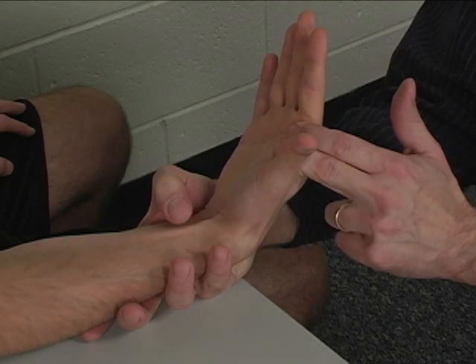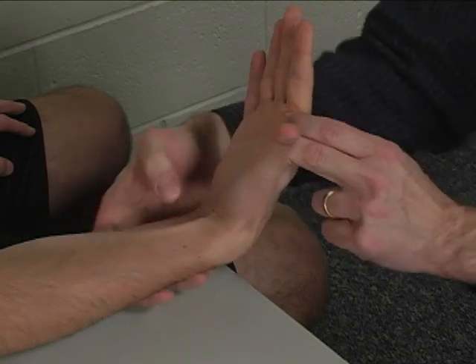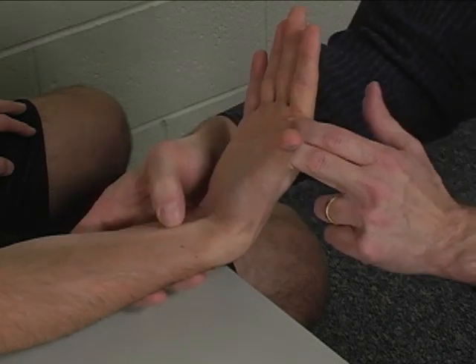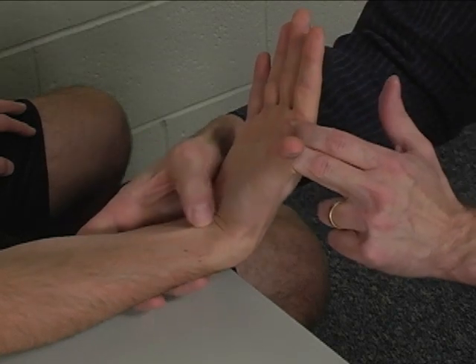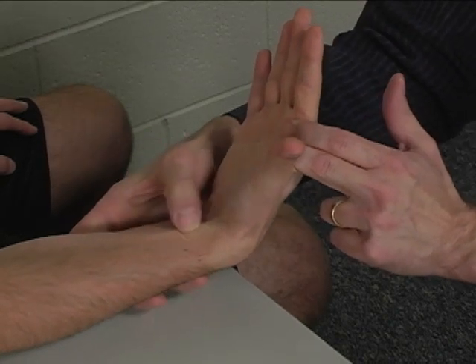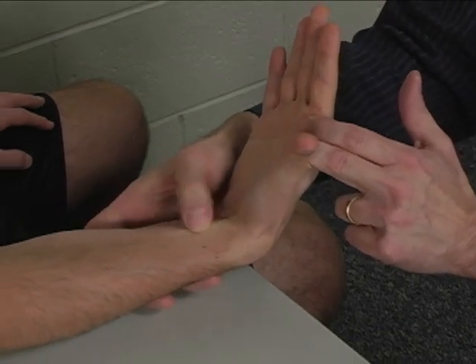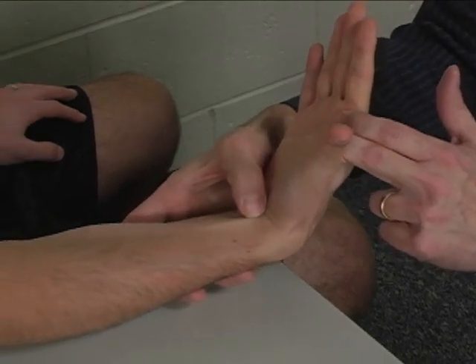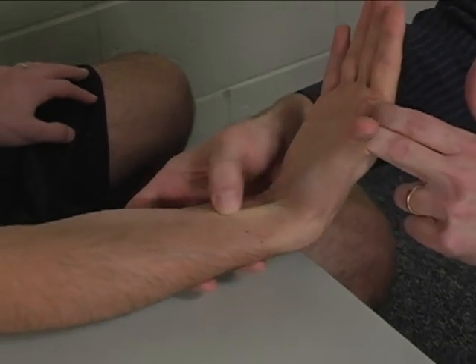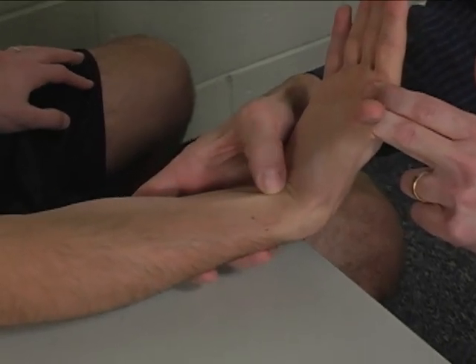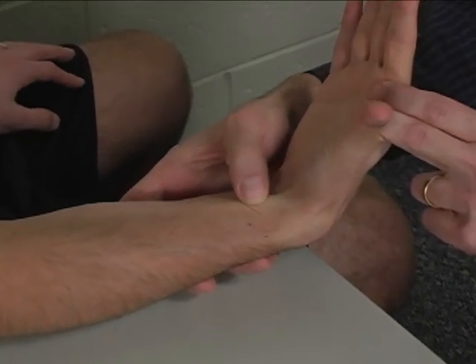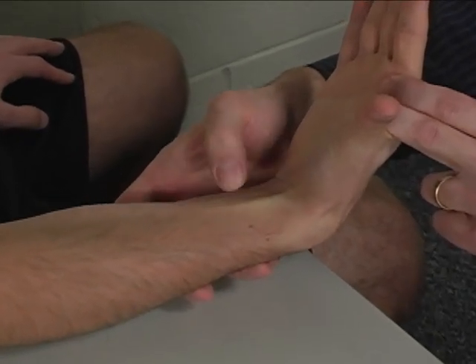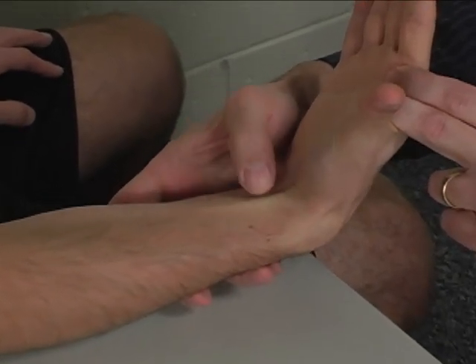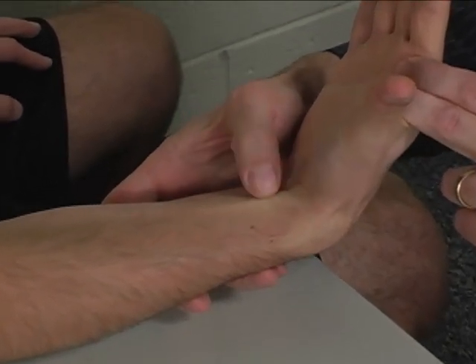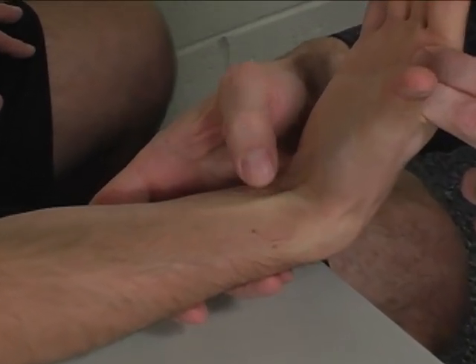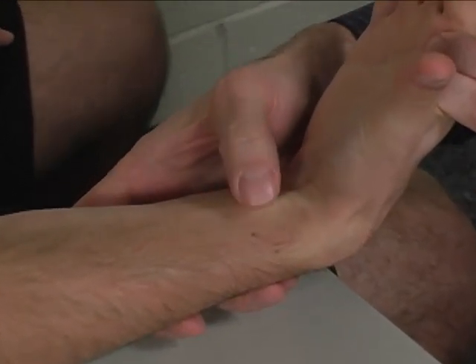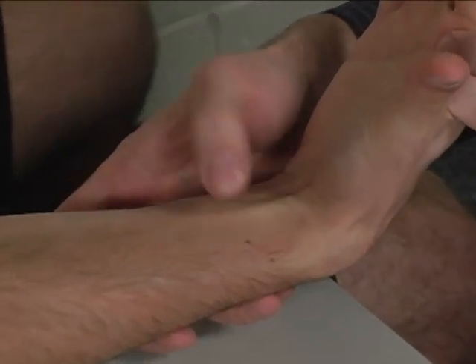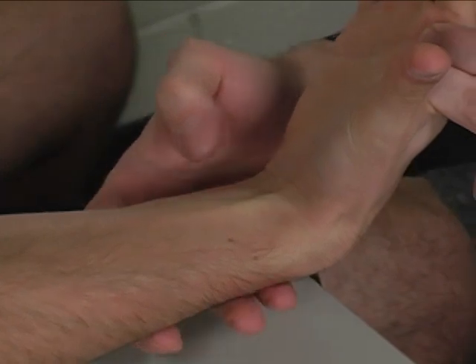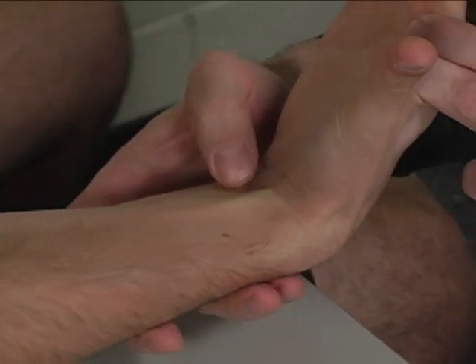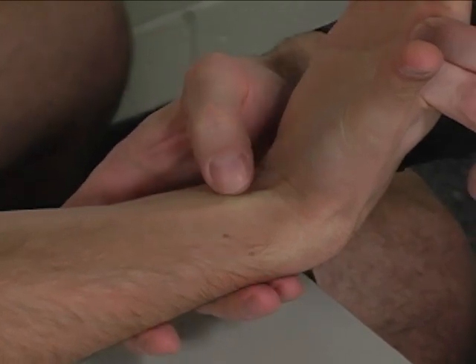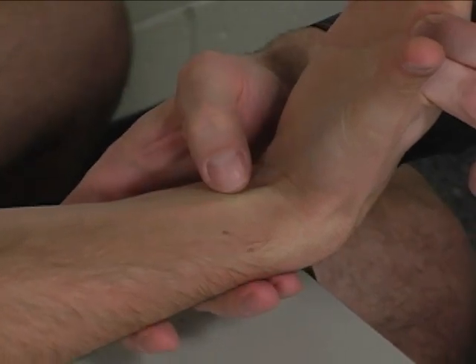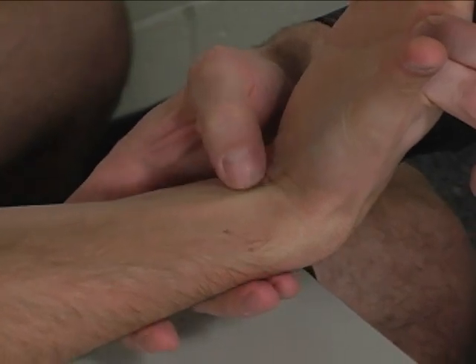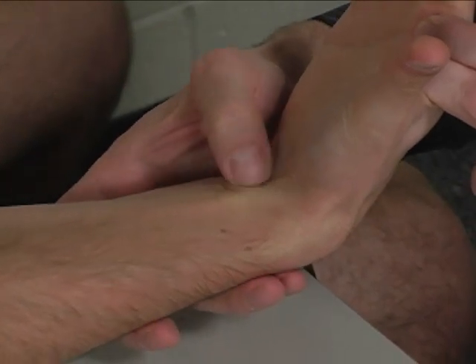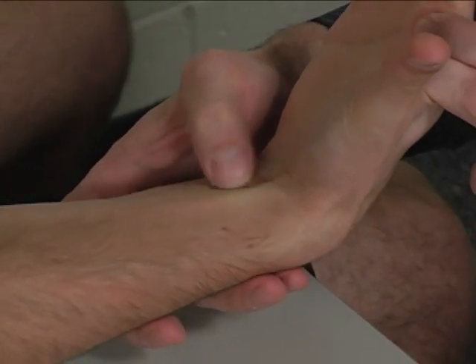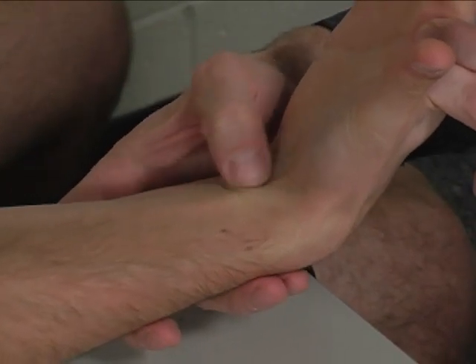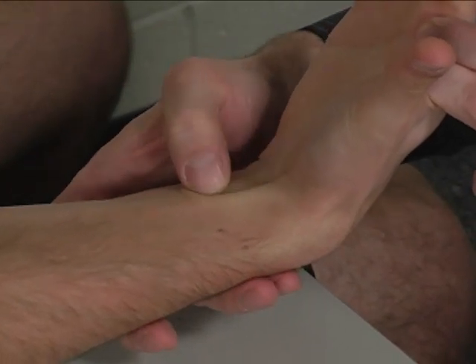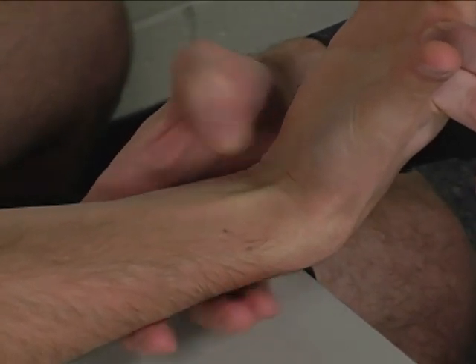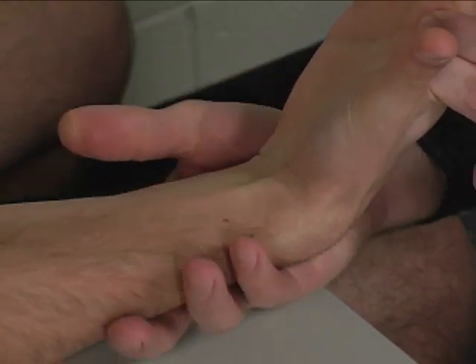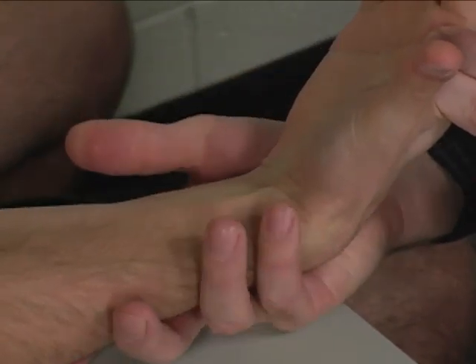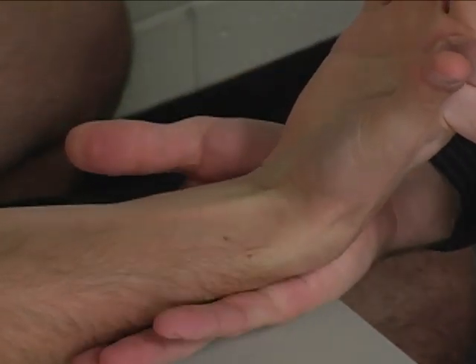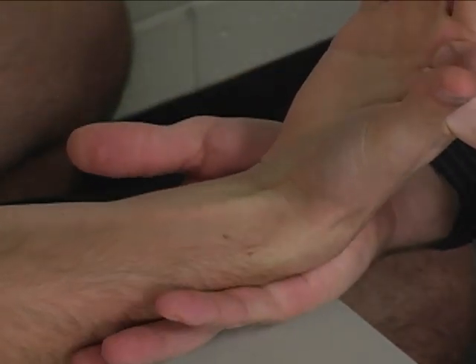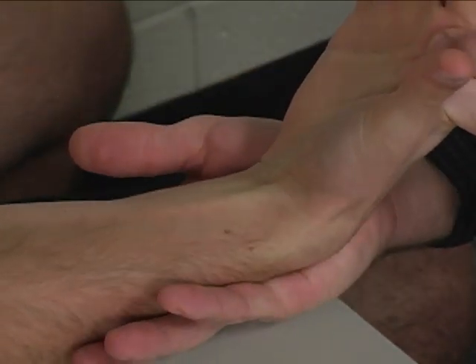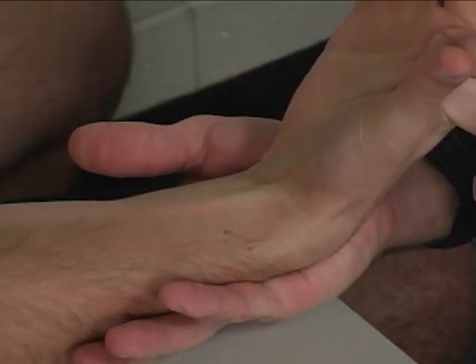Flexor carpi radialis is palpated at the wrist — right here you can see the tendon is very prominent. The tendon is just radial to the tendon for palmaris longus, which in this subject is not very prominent.